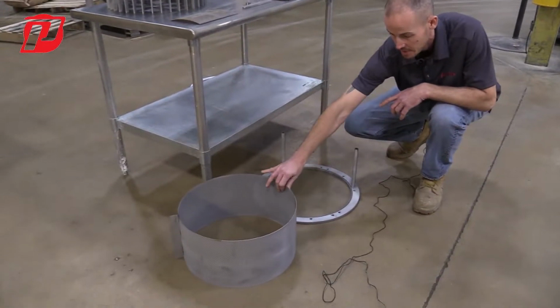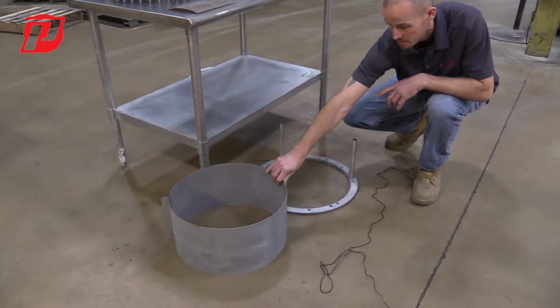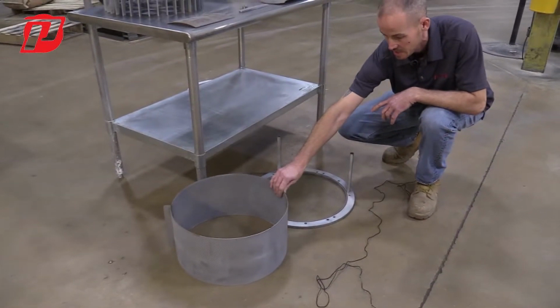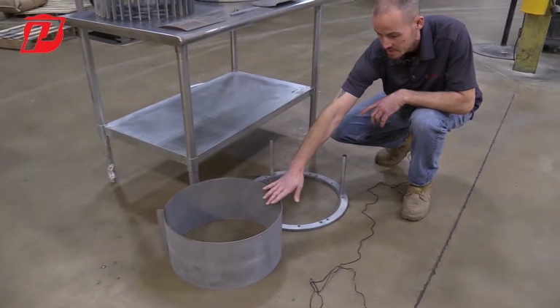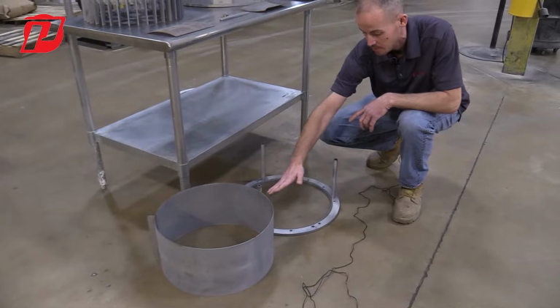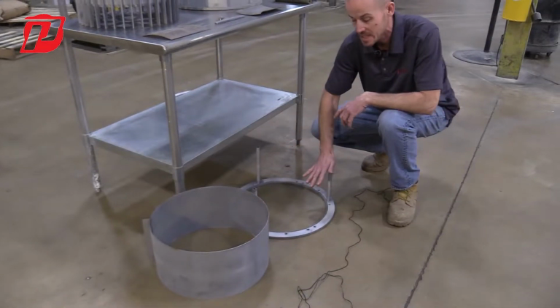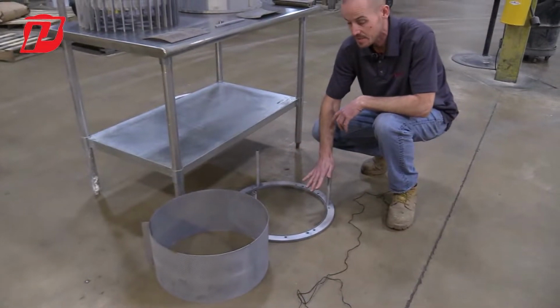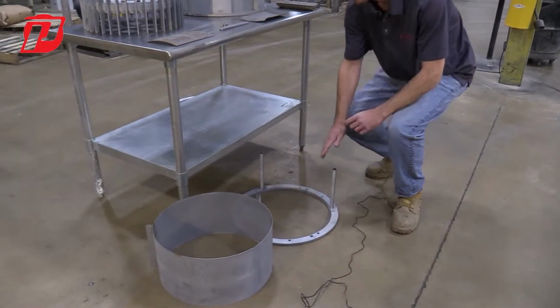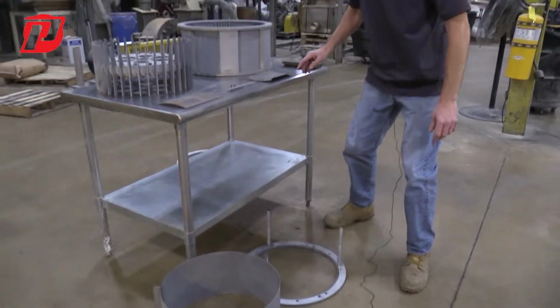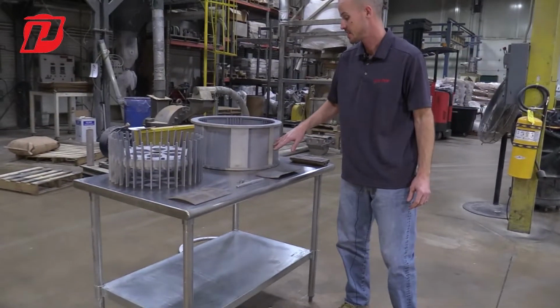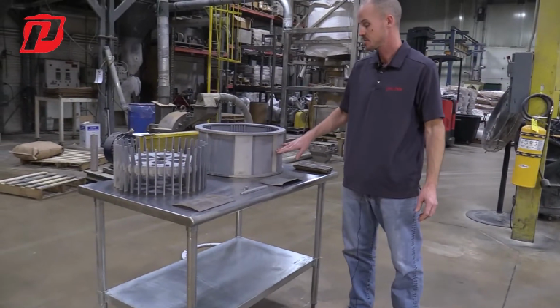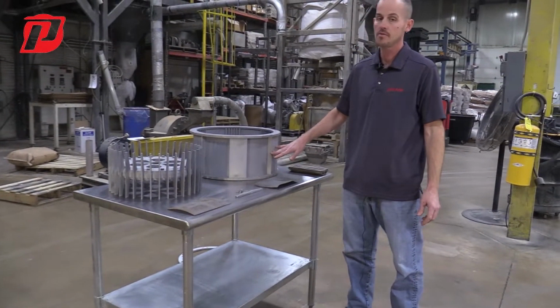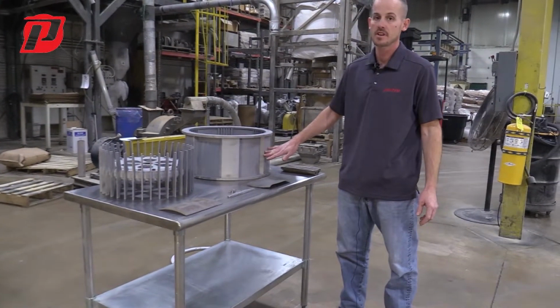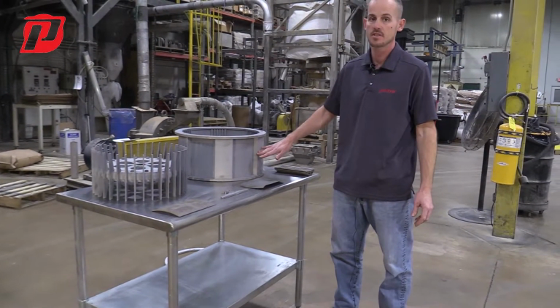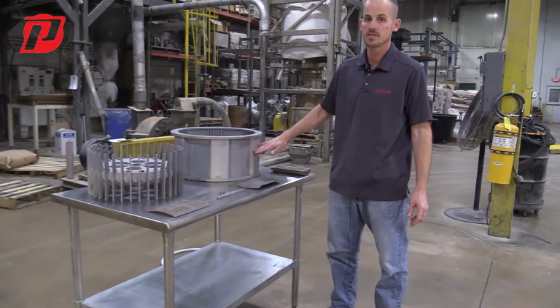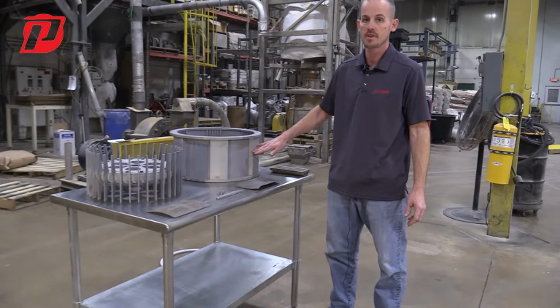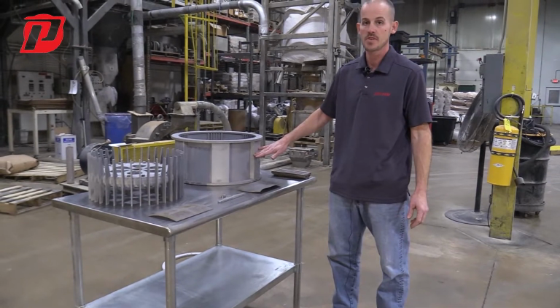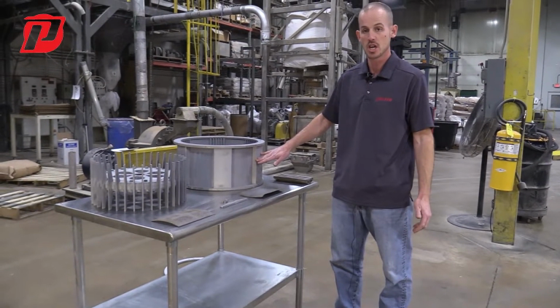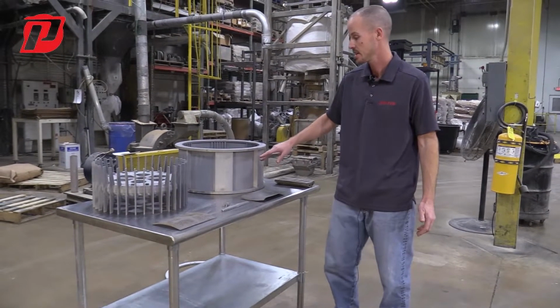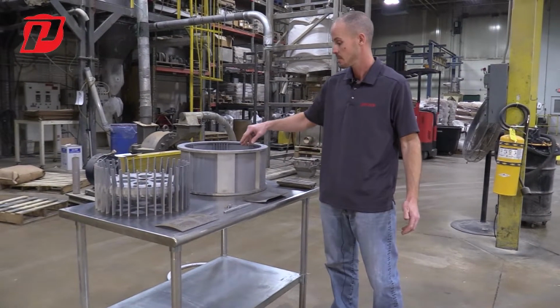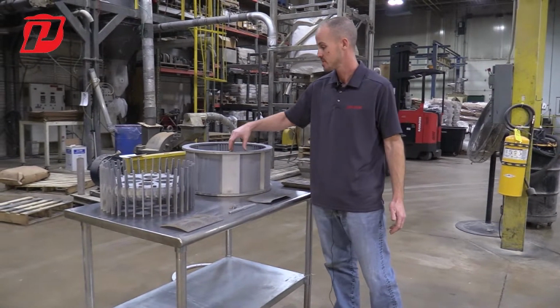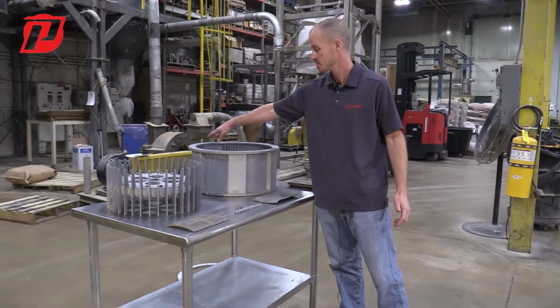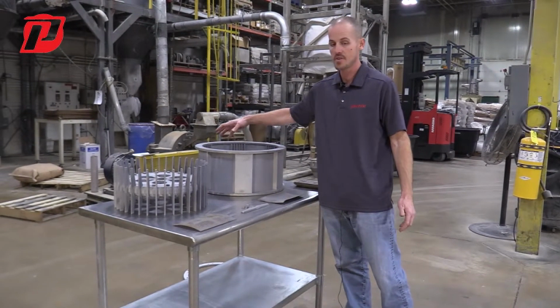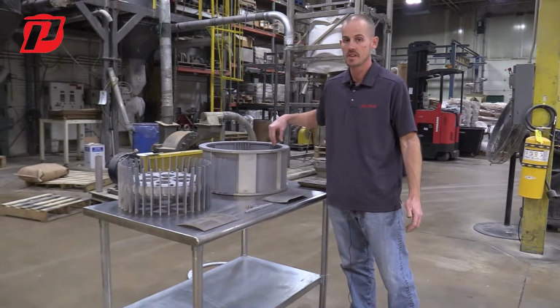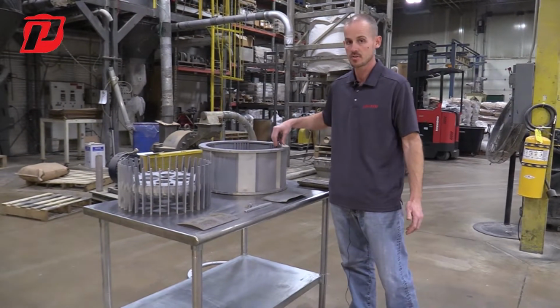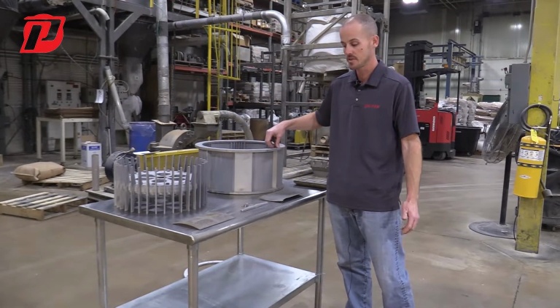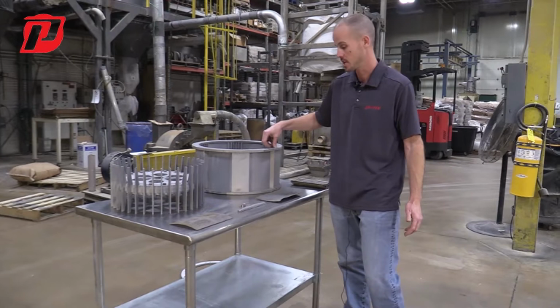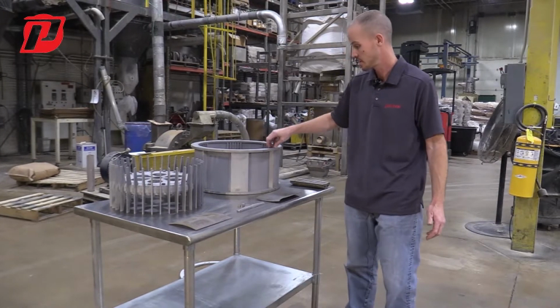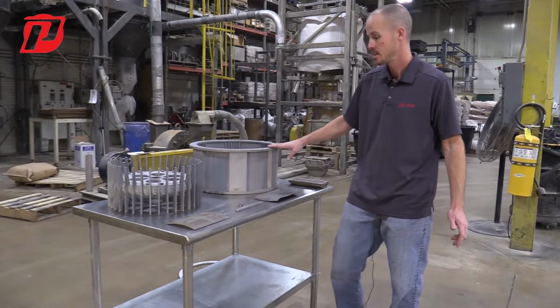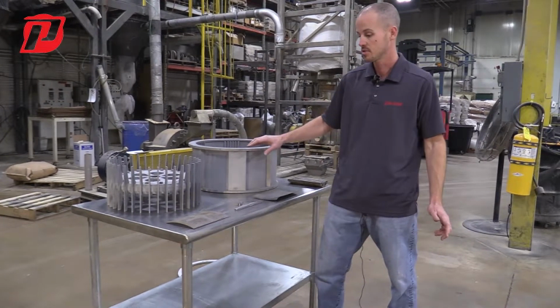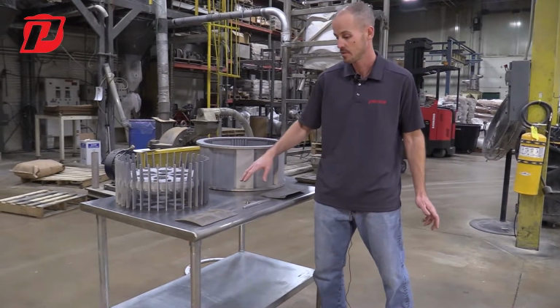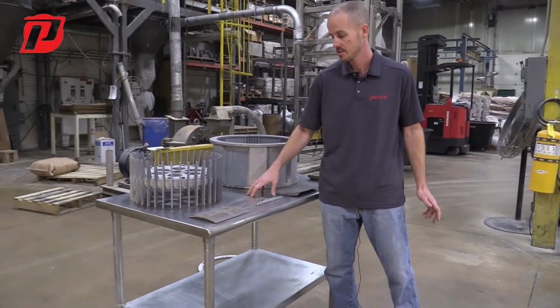Down here we have an example of our full ring sieve, and then another option that we offer in our fine grinders as far as the screen frame would be three jaws, where you would simply take out three of the jaws from your six-jaw configuration.